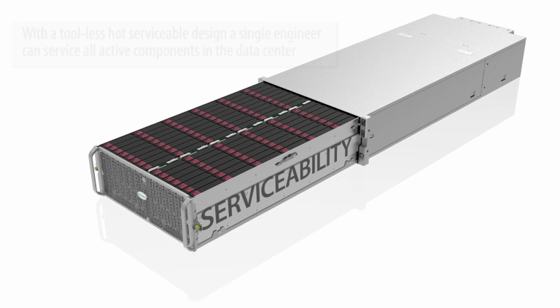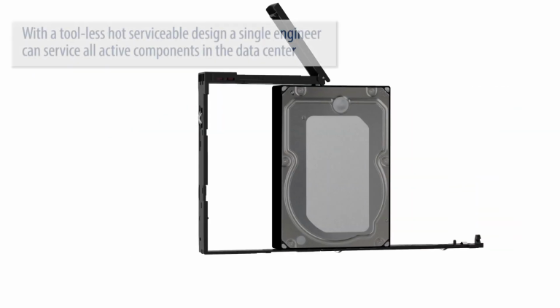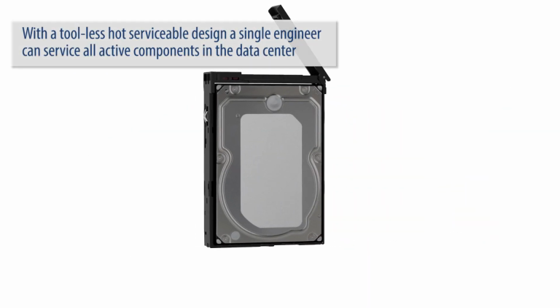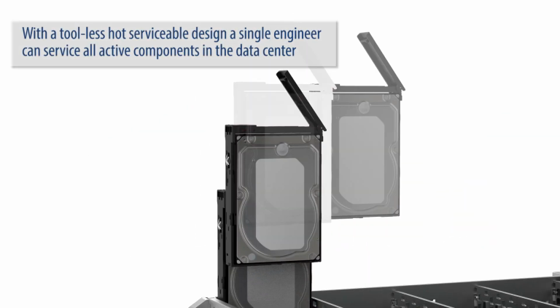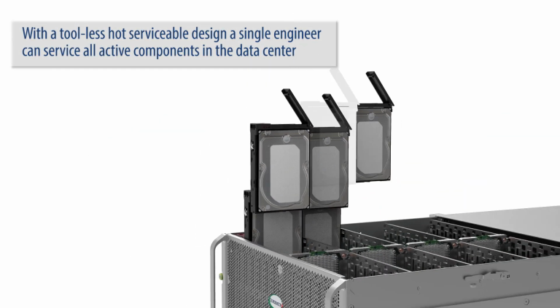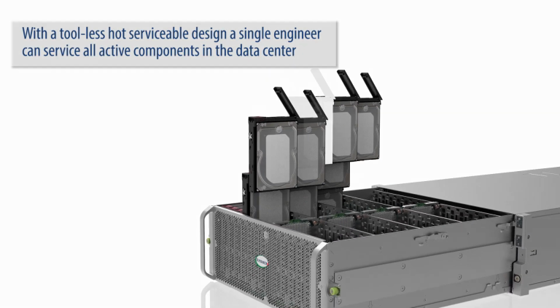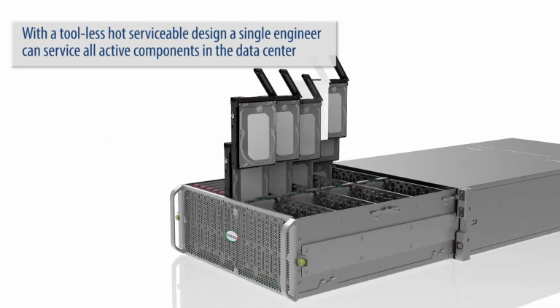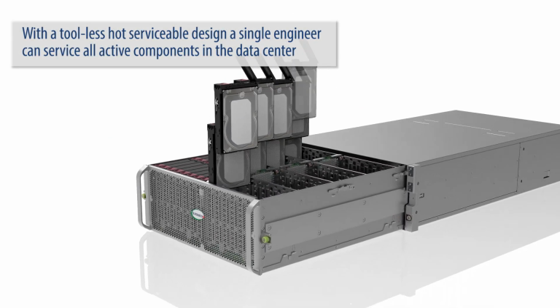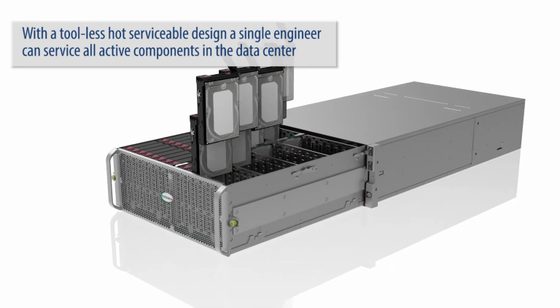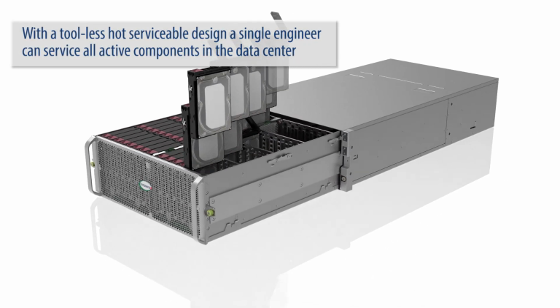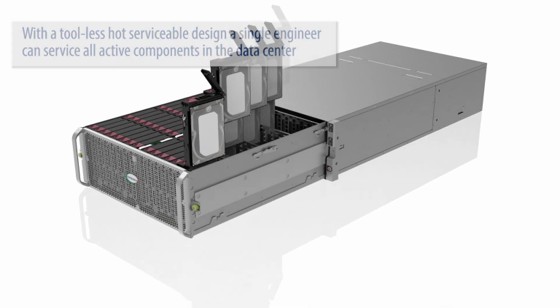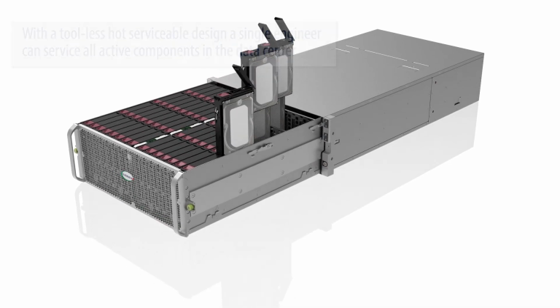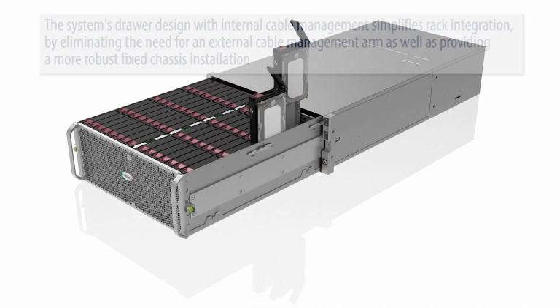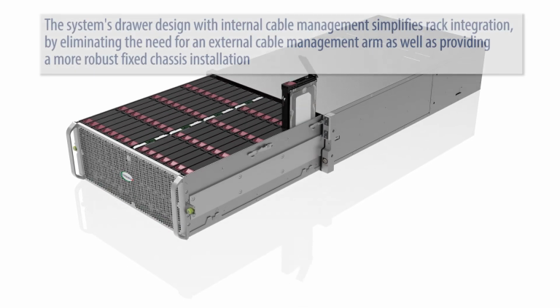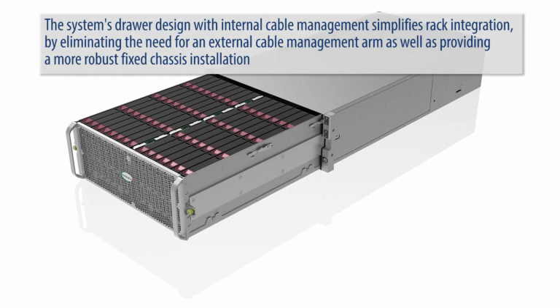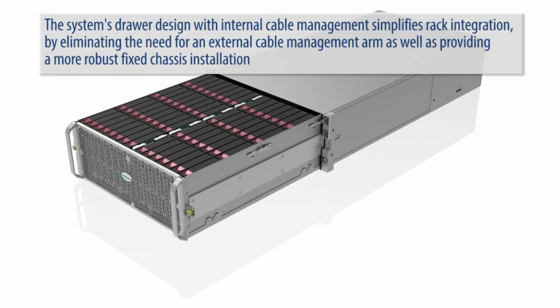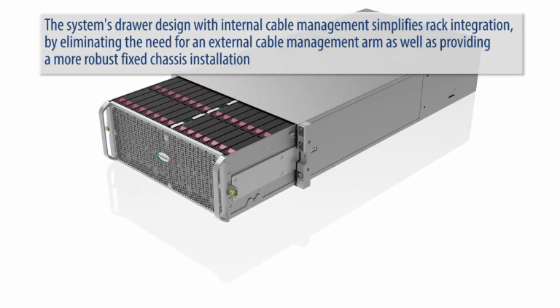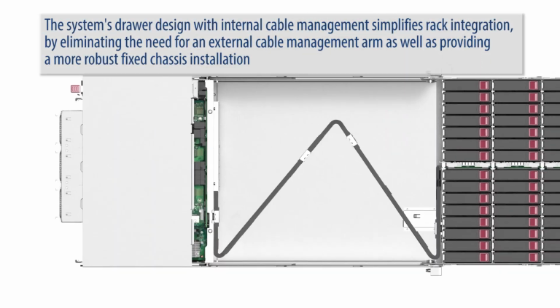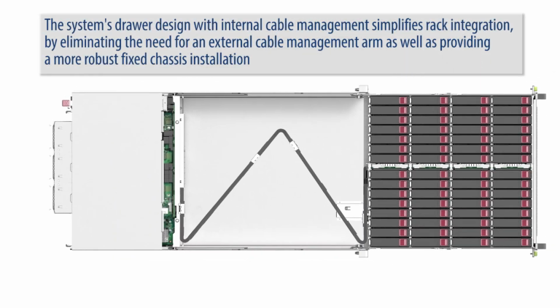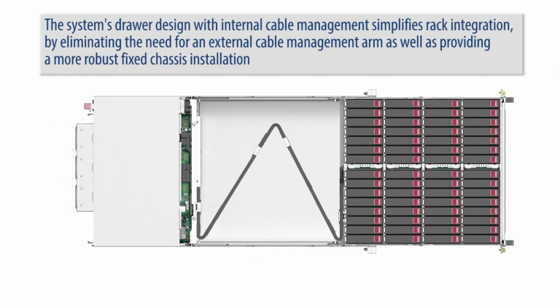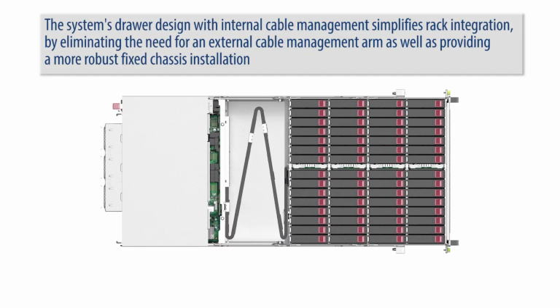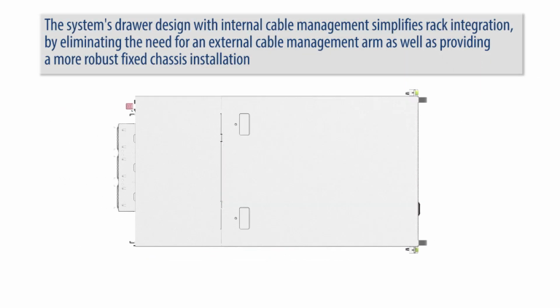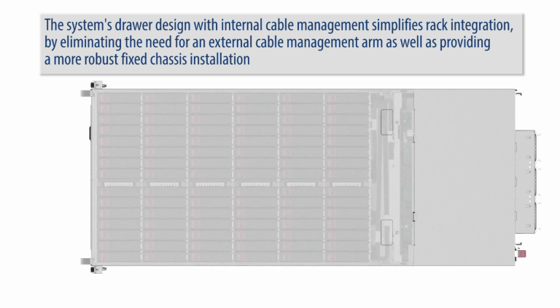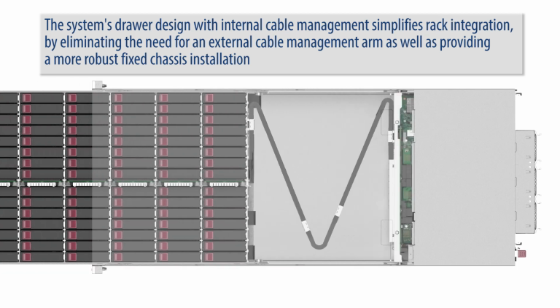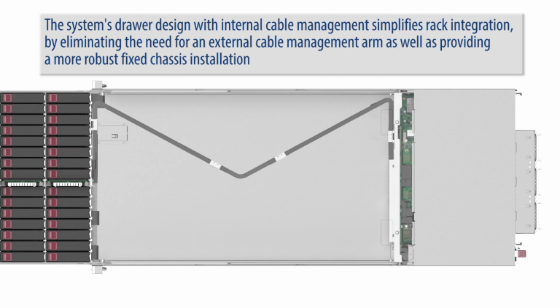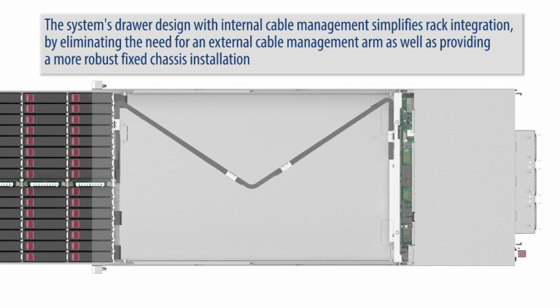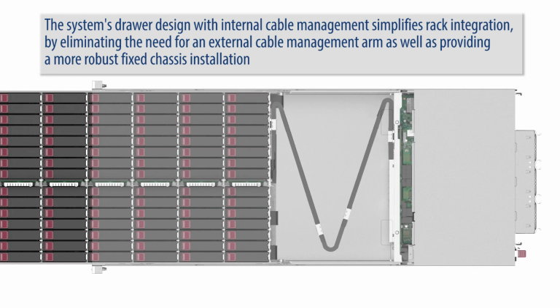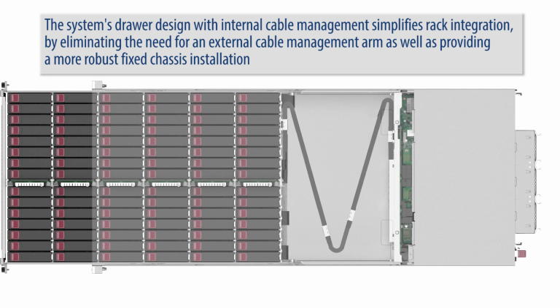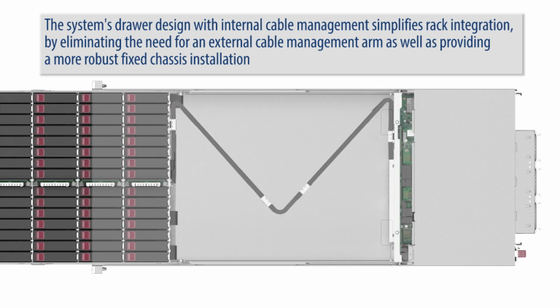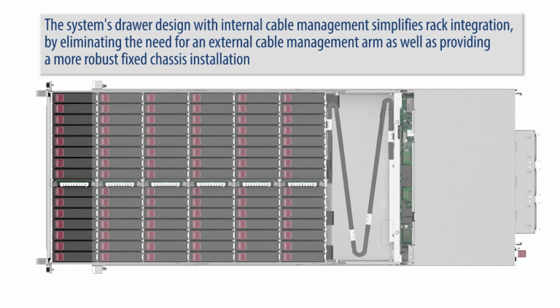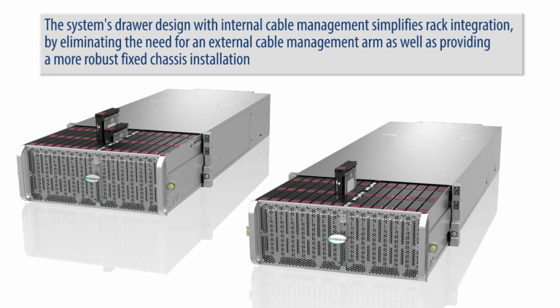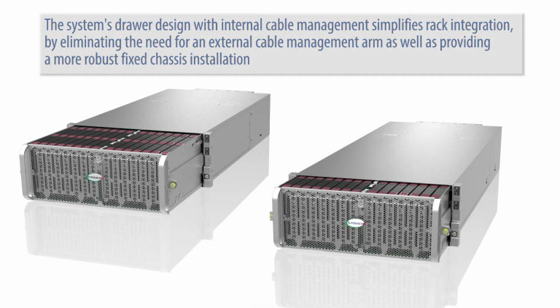With the tool-less hot serviceable design, a single engineer can service all active components in the data center. The system's drawer design with internal cable management simplifies rack integration by eliminating the need for an external cable management arm, as well as providing a more robust fixed chassis installation.